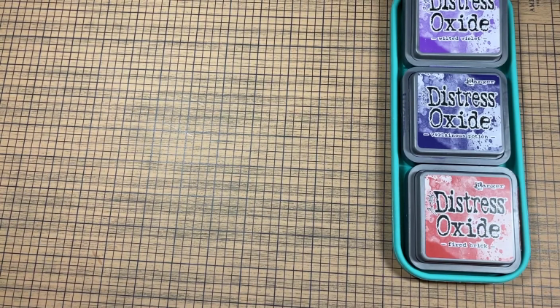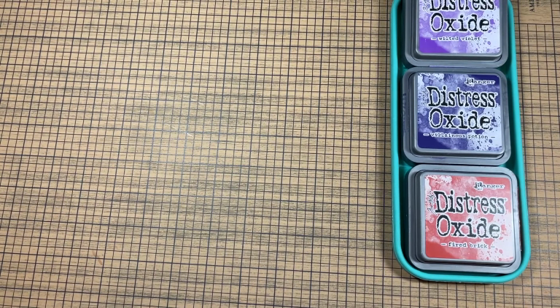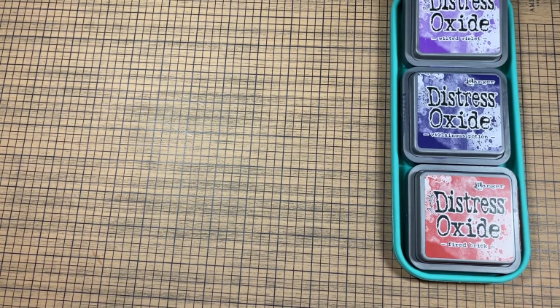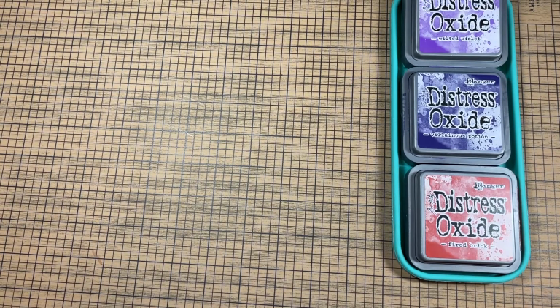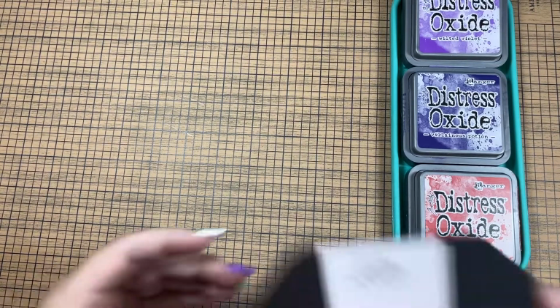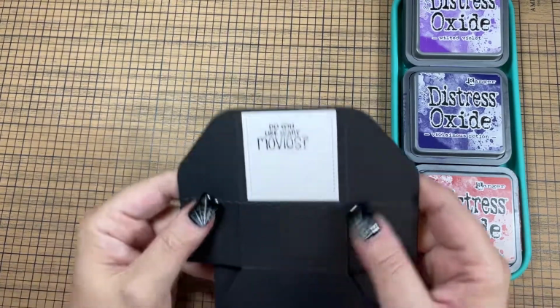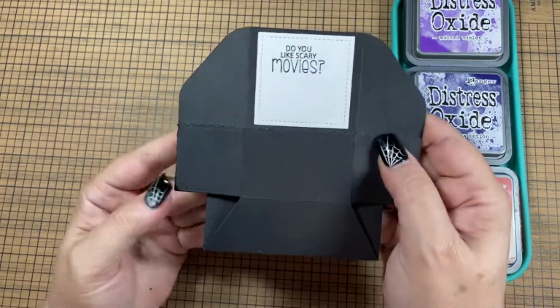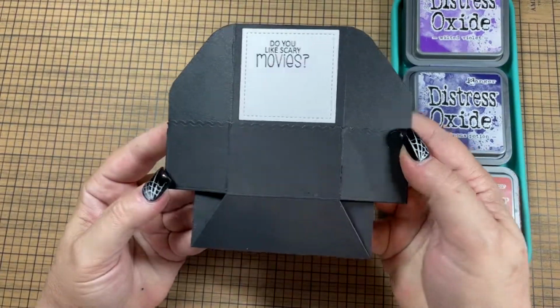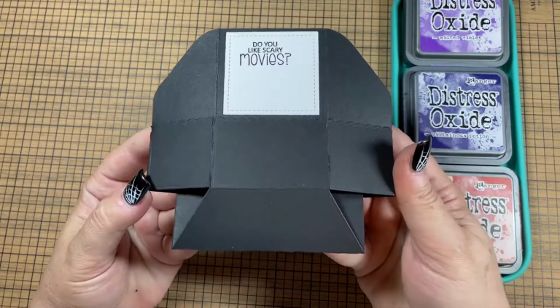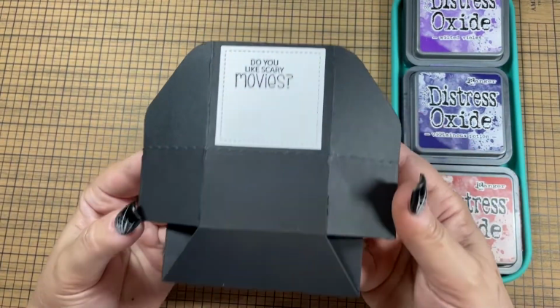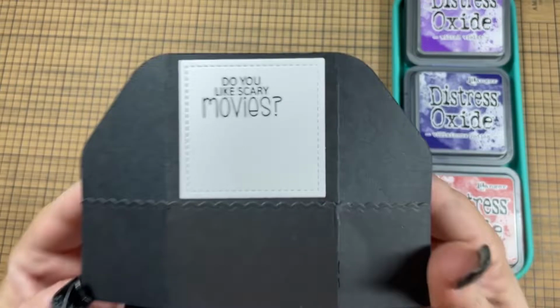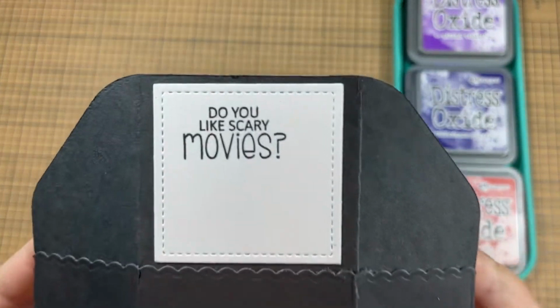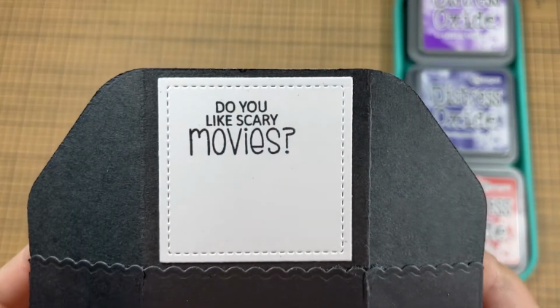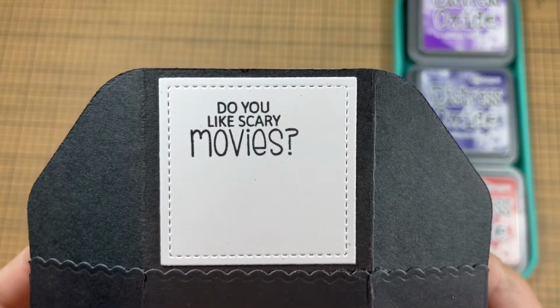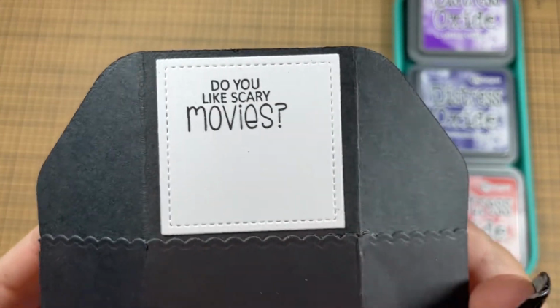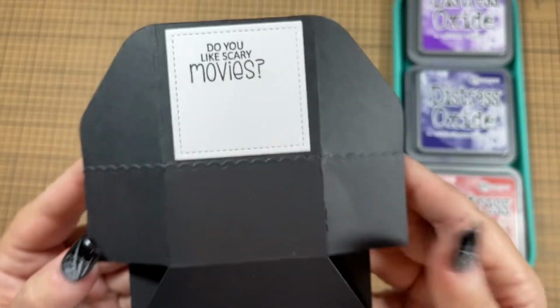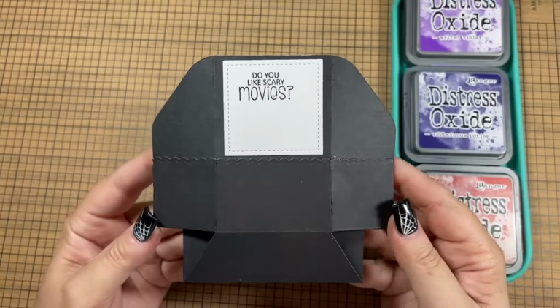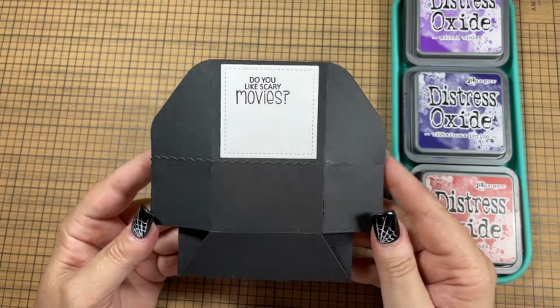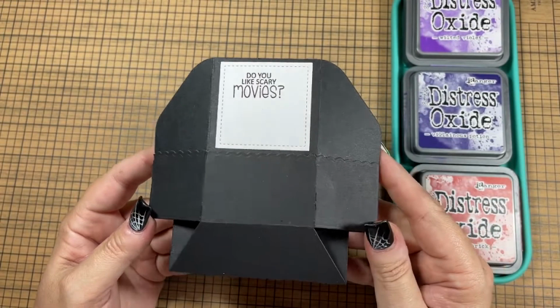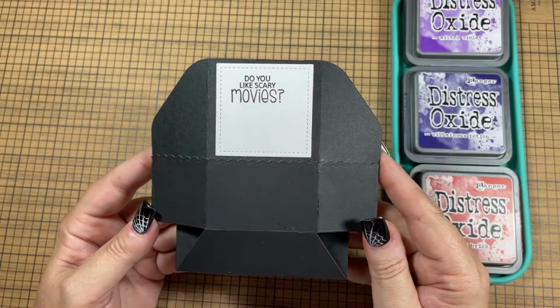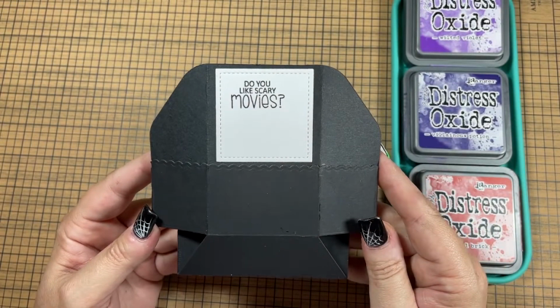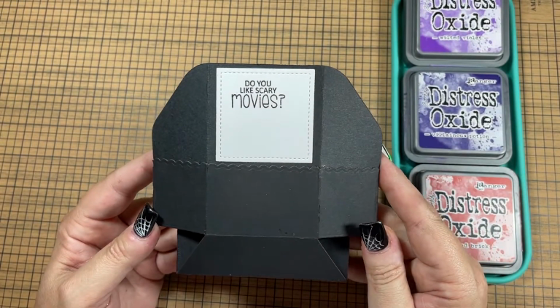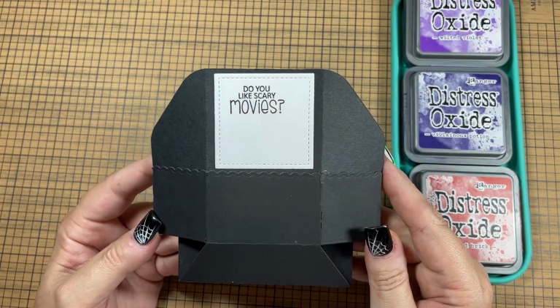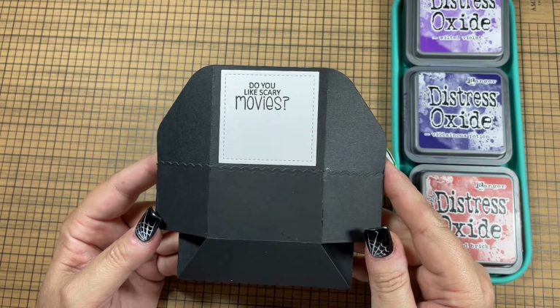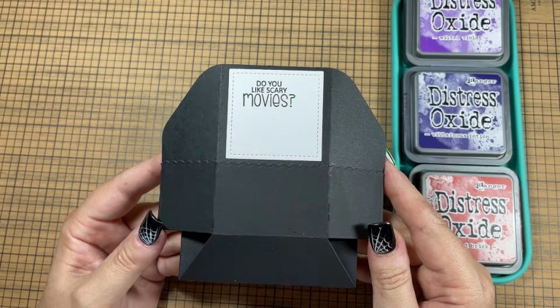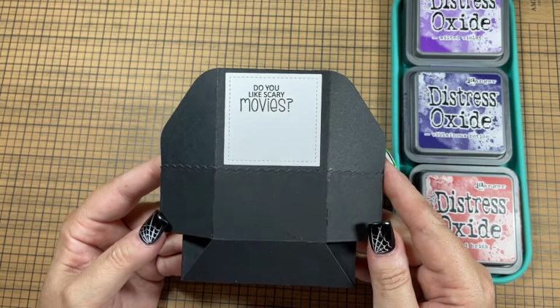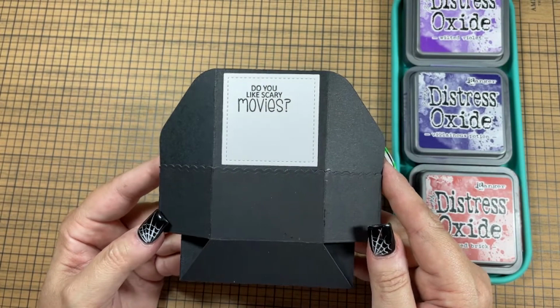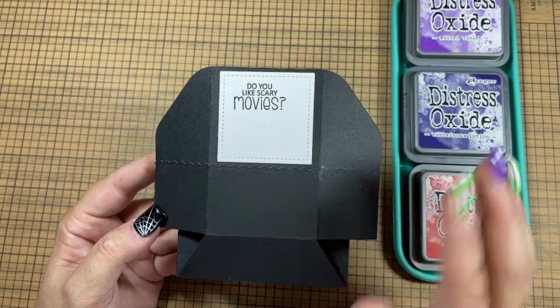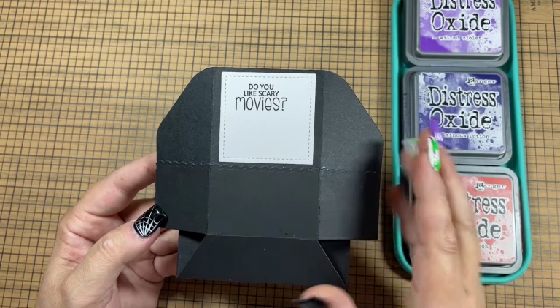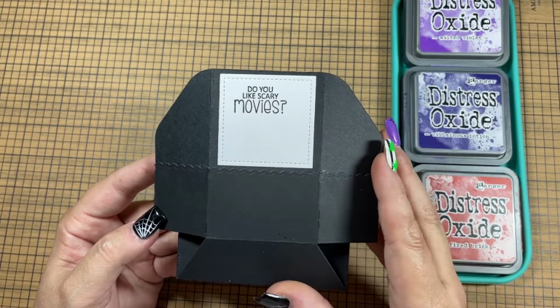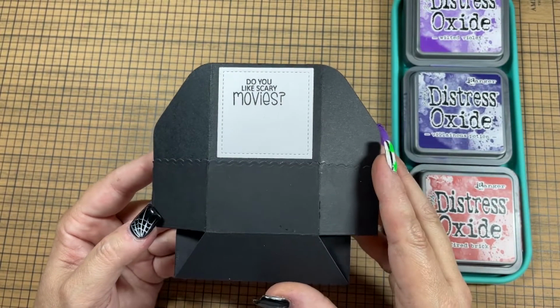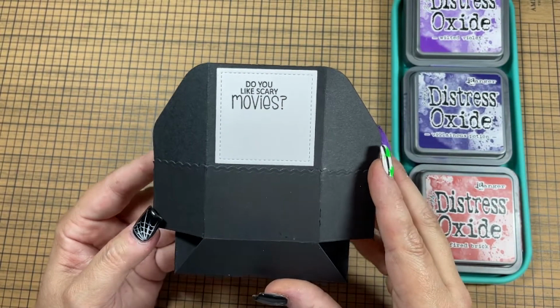Here is the back of the card, and I used the sentiment, 'Do You Like Scary Movies?' Now I know that is from Scream, but I thought it suited using the characters from all the scary movies.